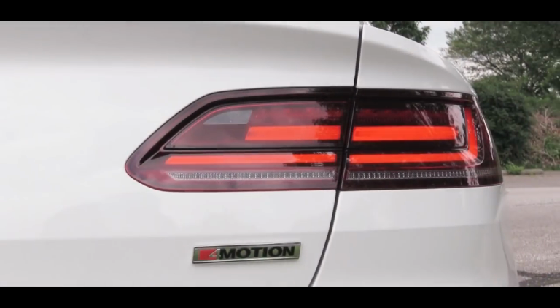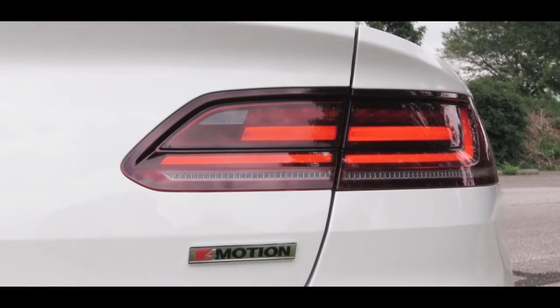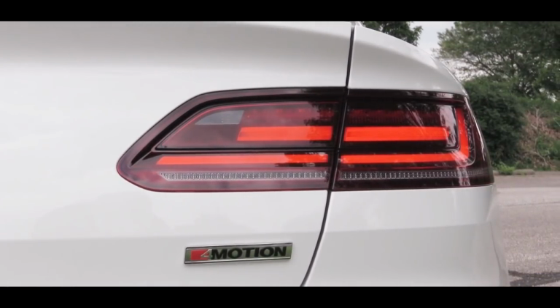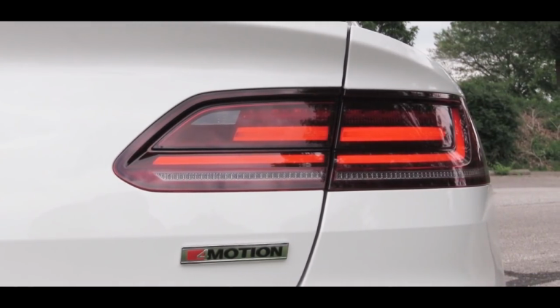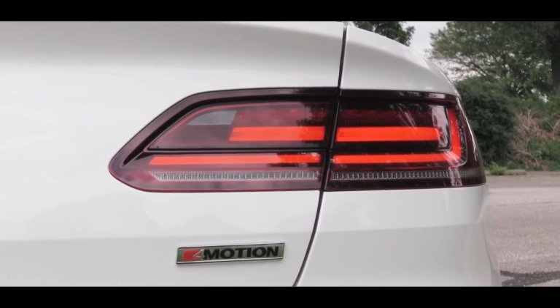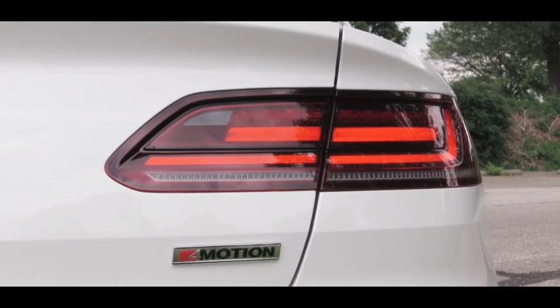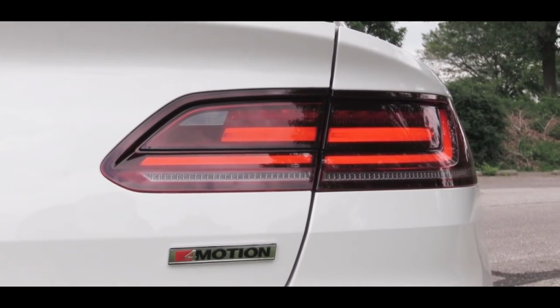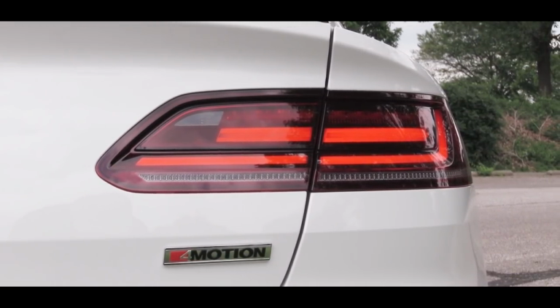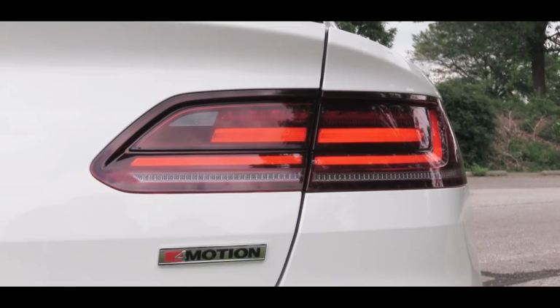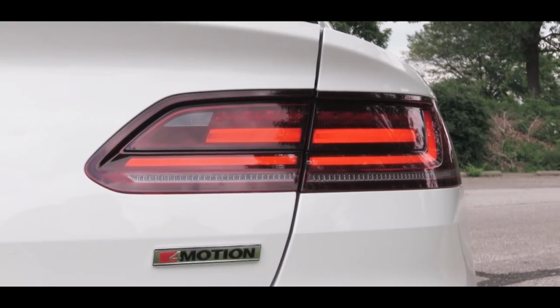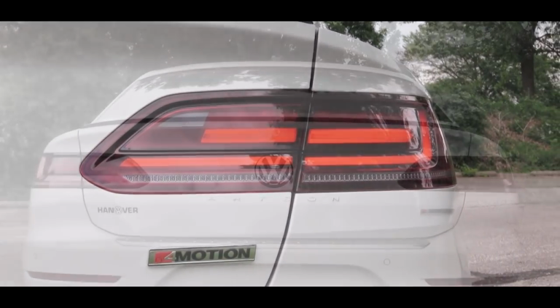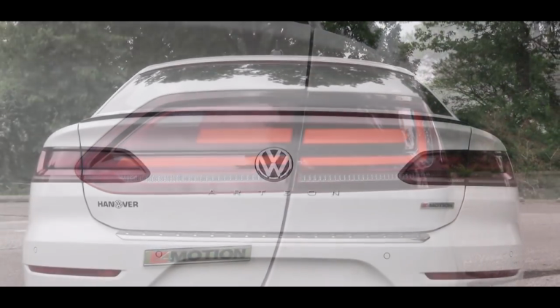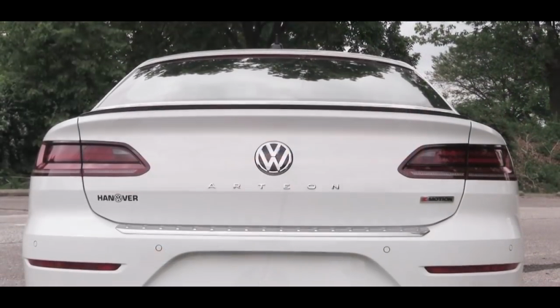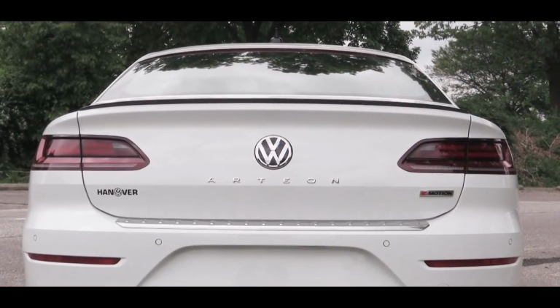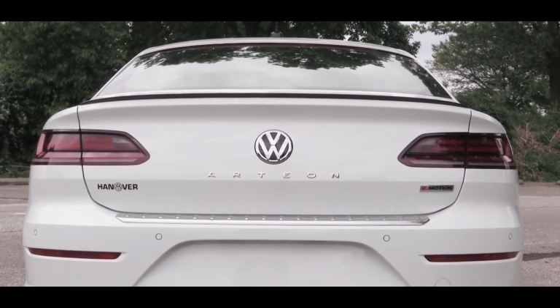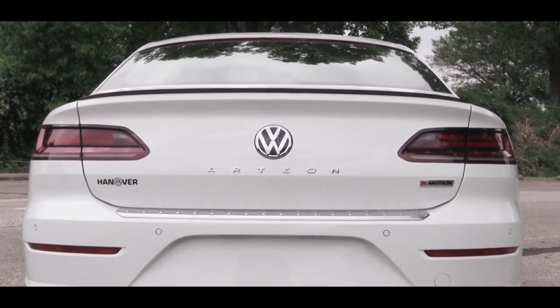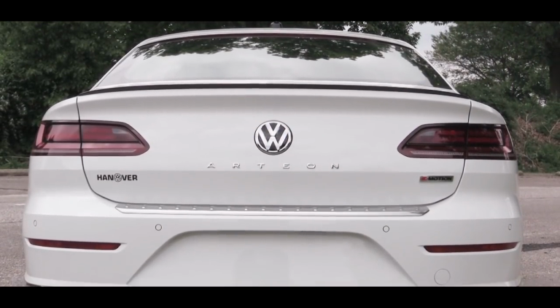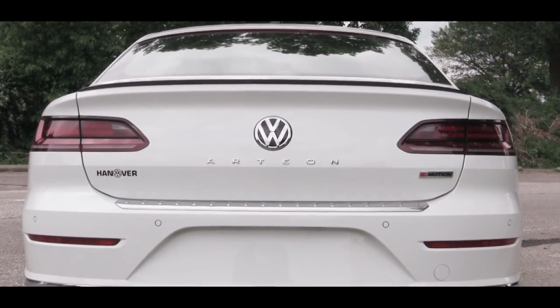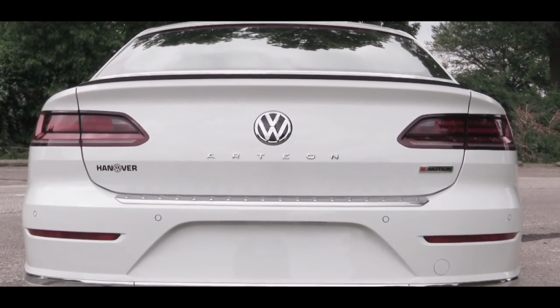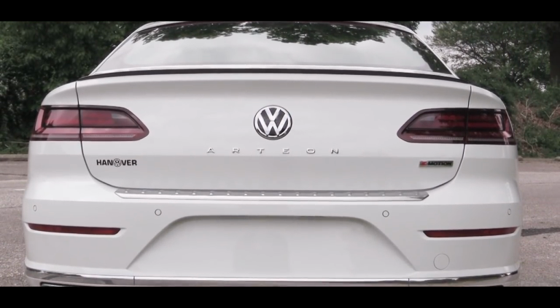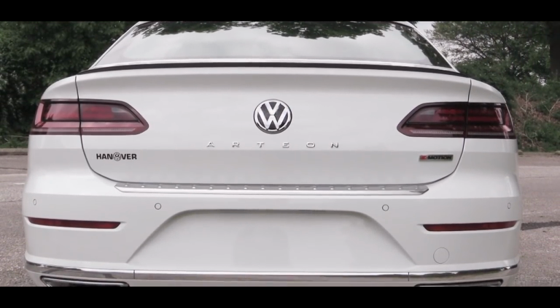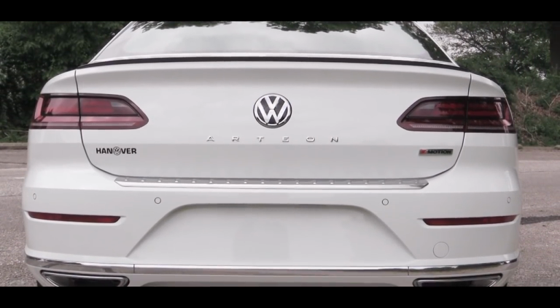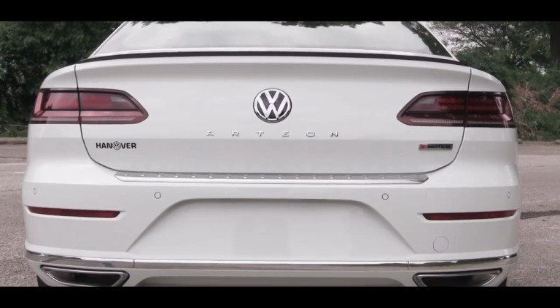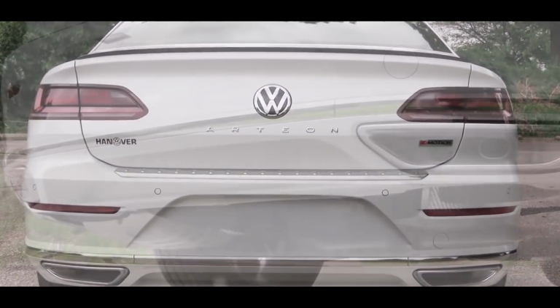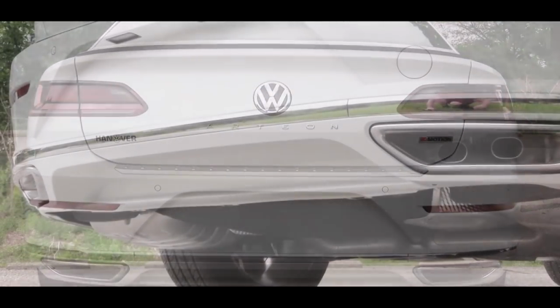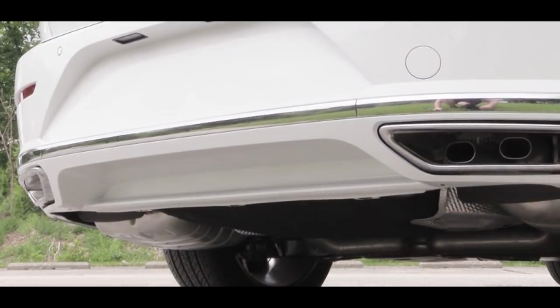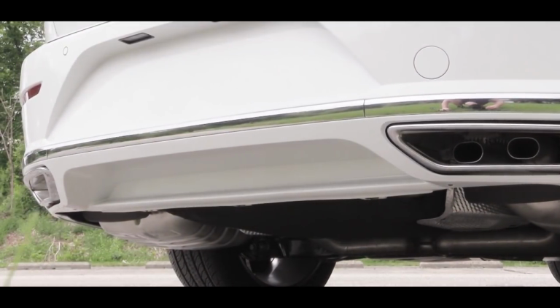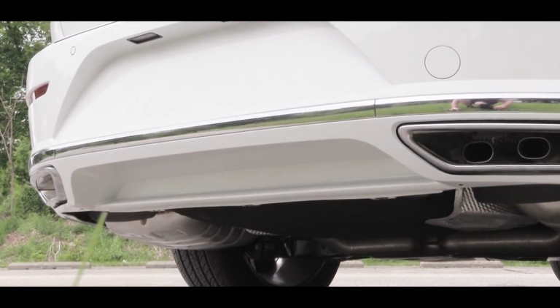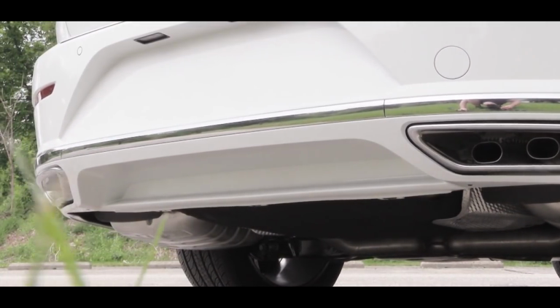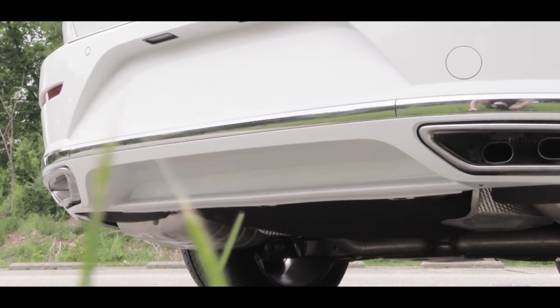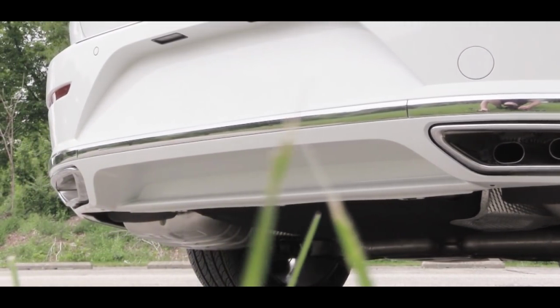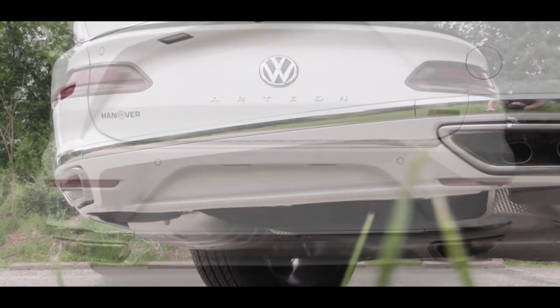Making your way to the back, LED taillights come standard across the board — well done, Volkswagen. Just below all of that are dual exhaust outlets with chrome tips. You know what we have to do next — here is that exhaust clip.